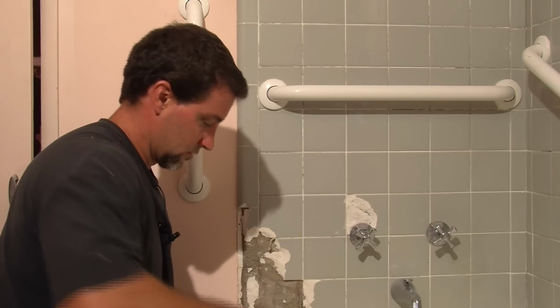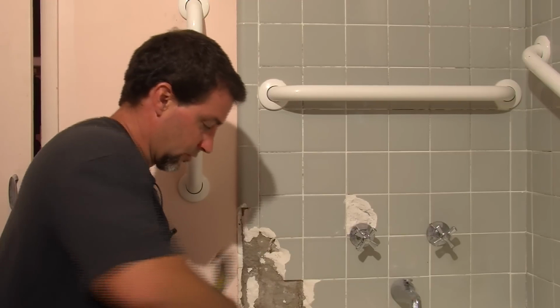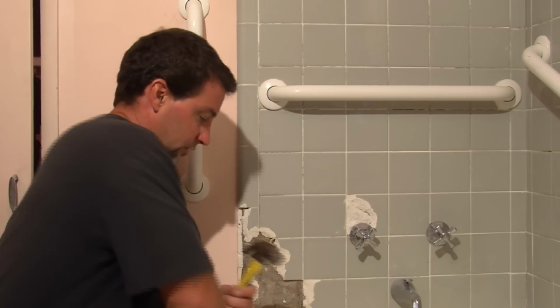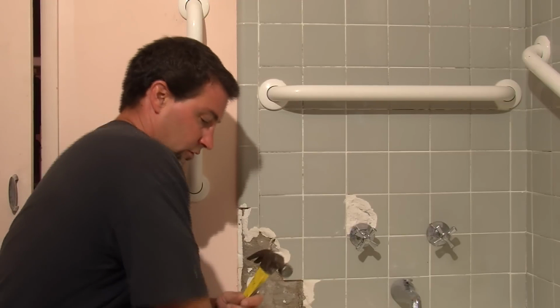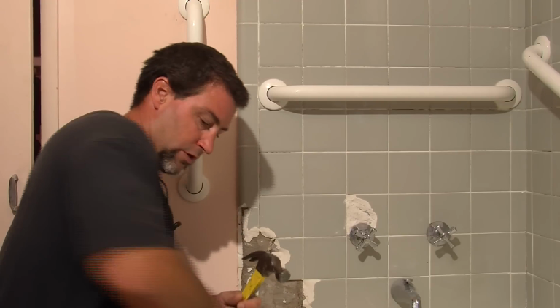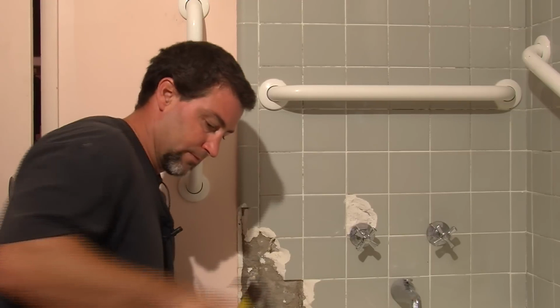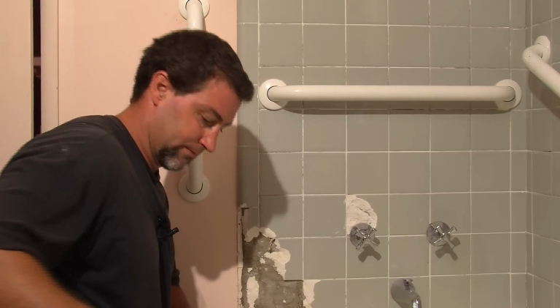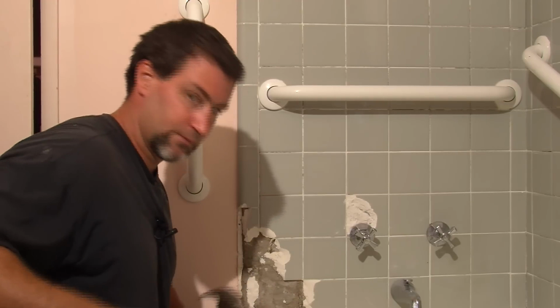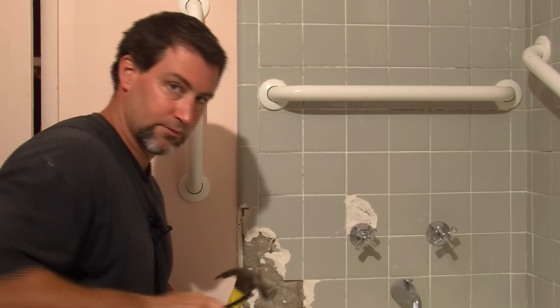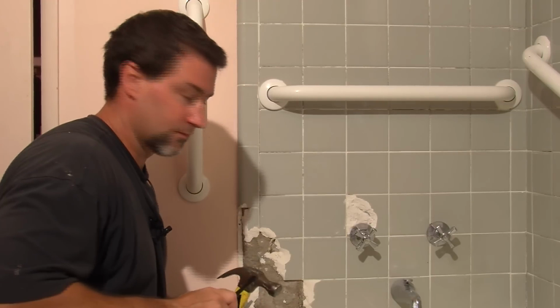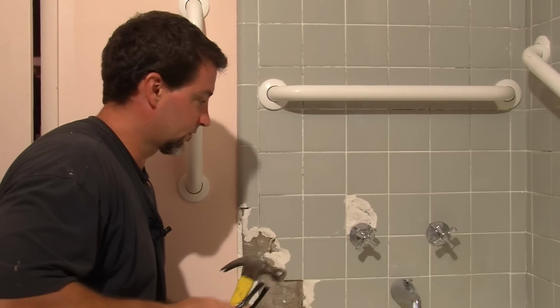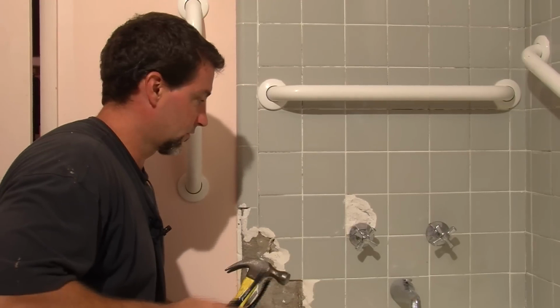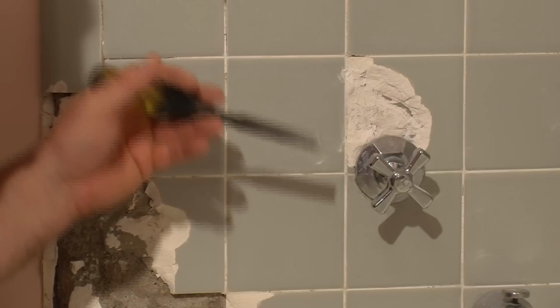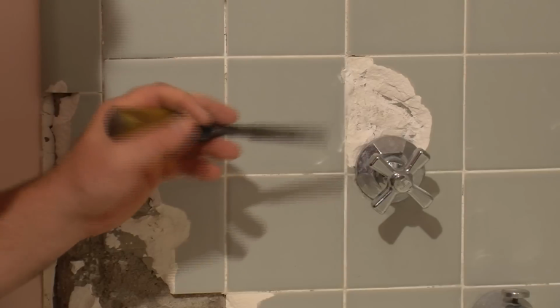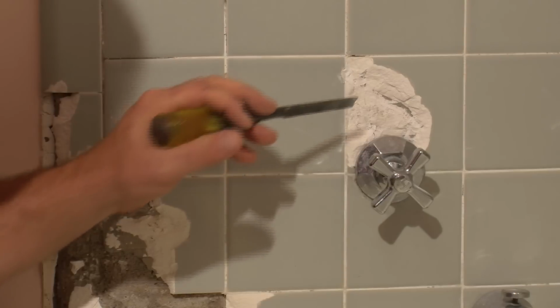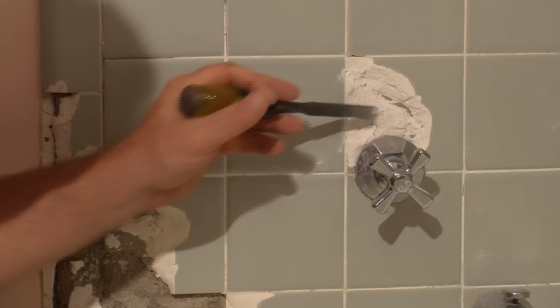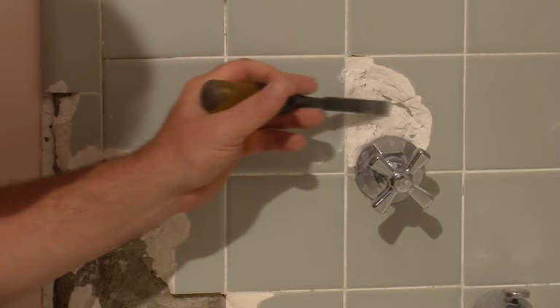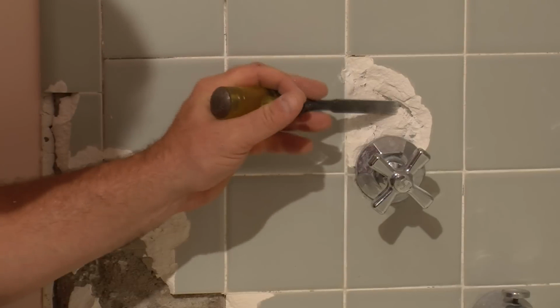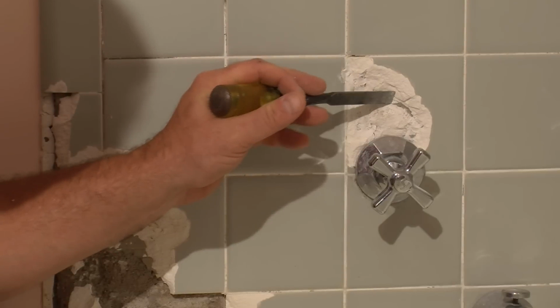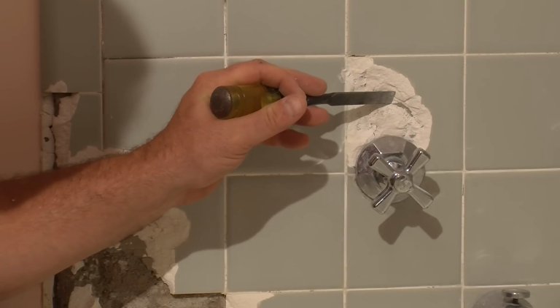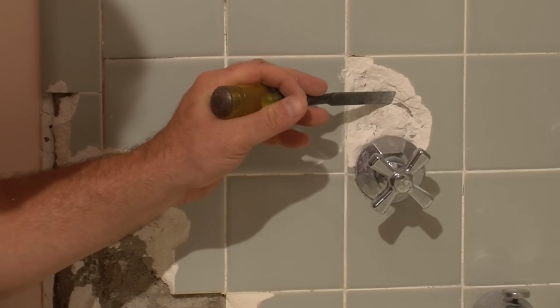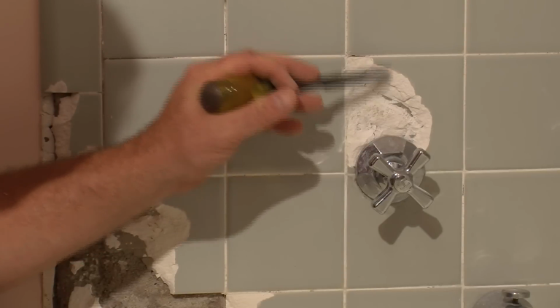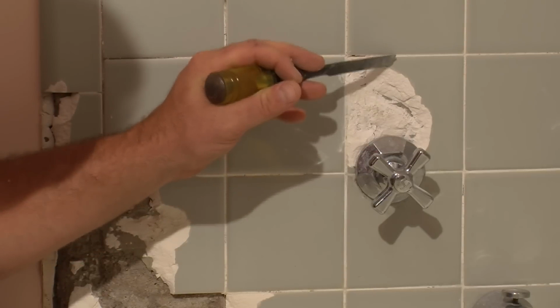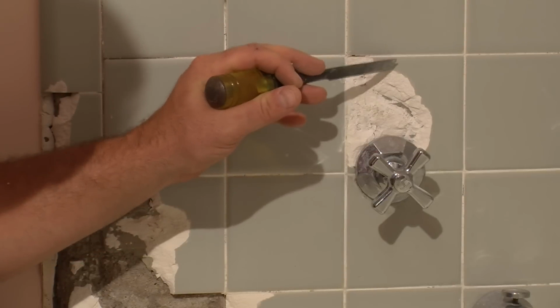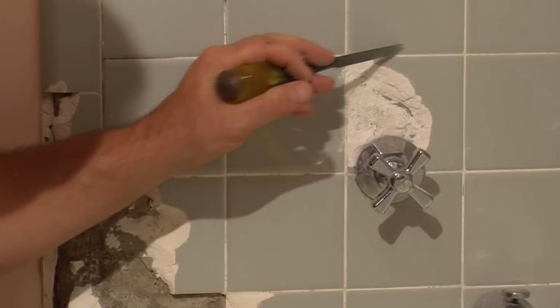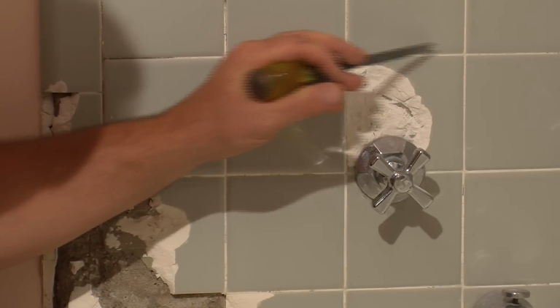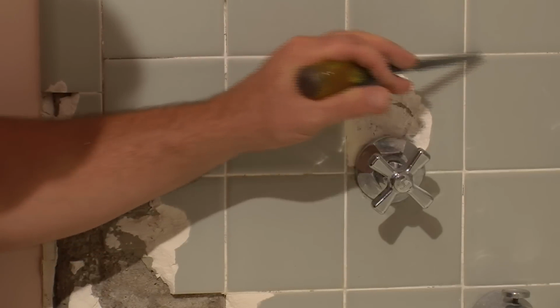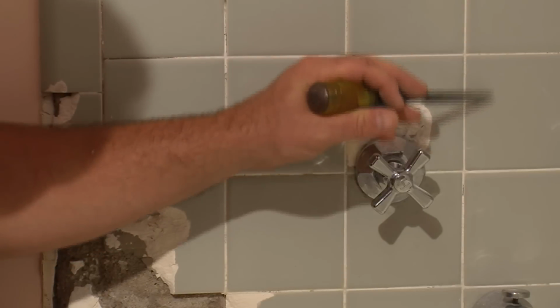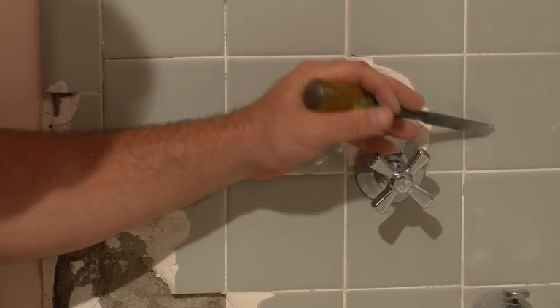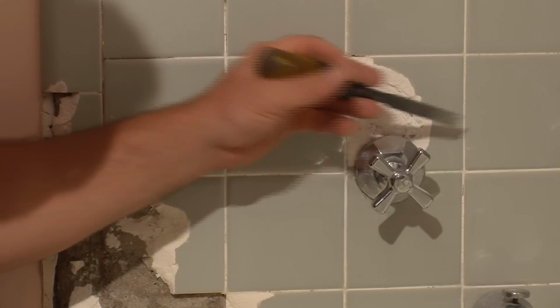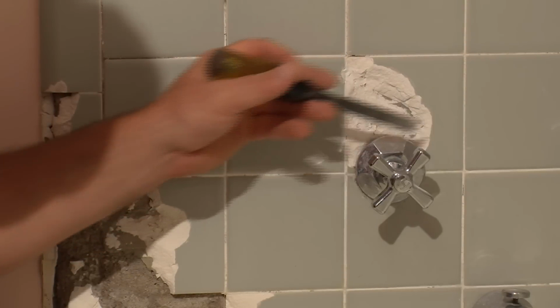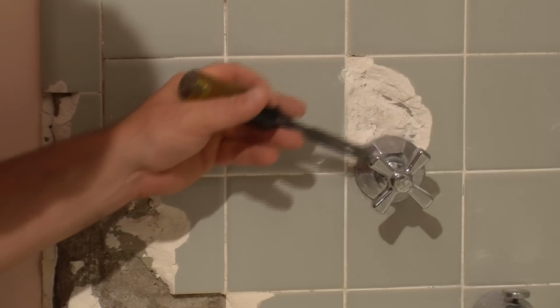What we want to start doing when chipping out this tile is we want to make sure we don't chip out any of the other tile.